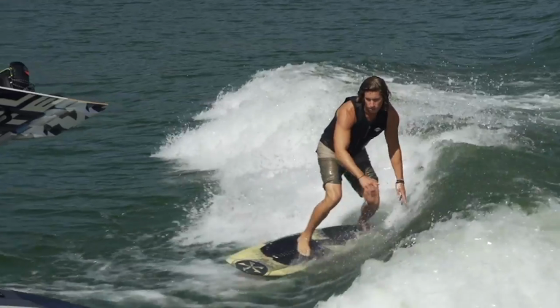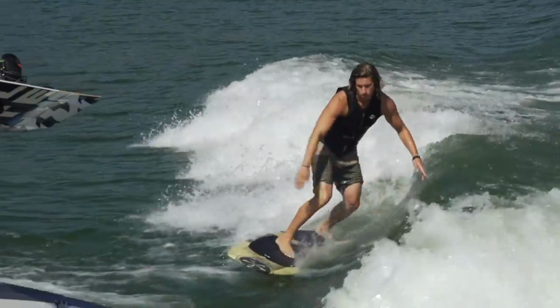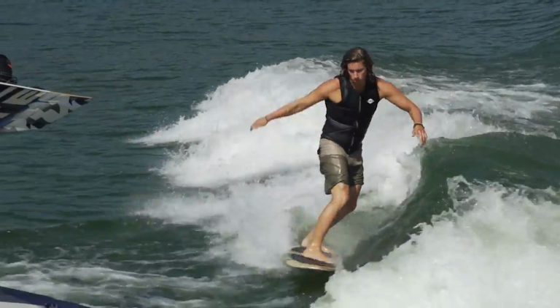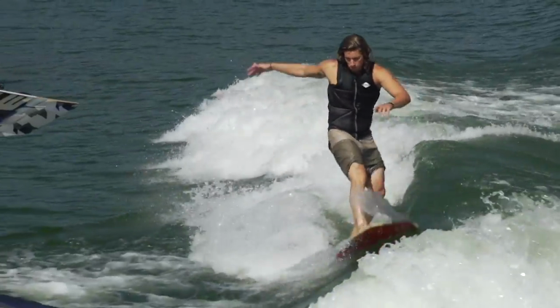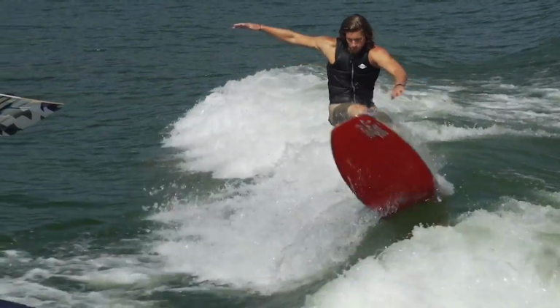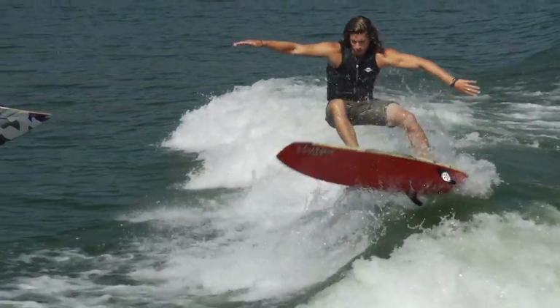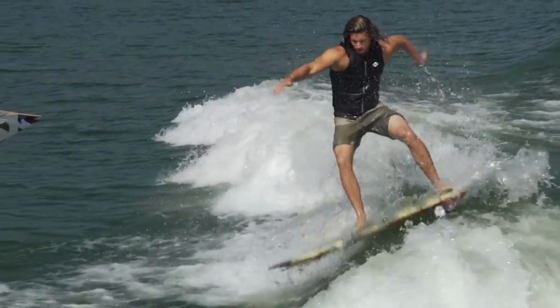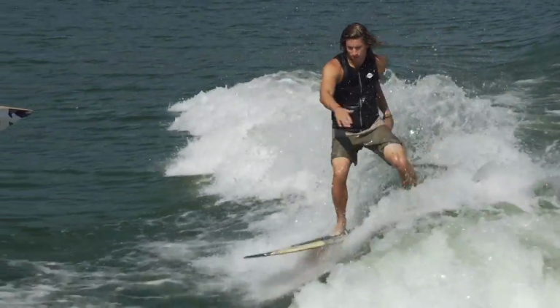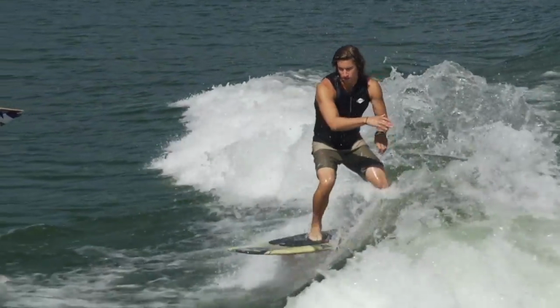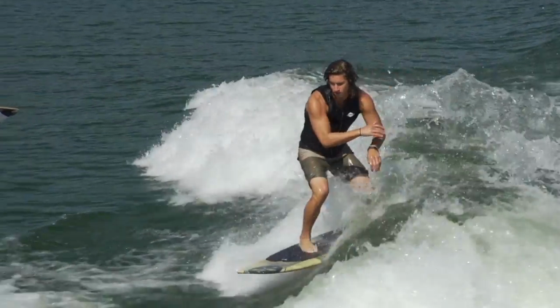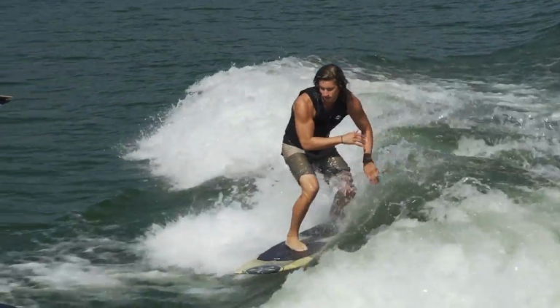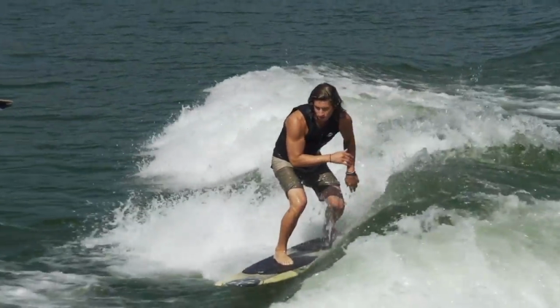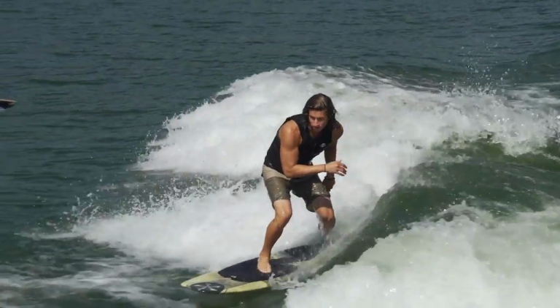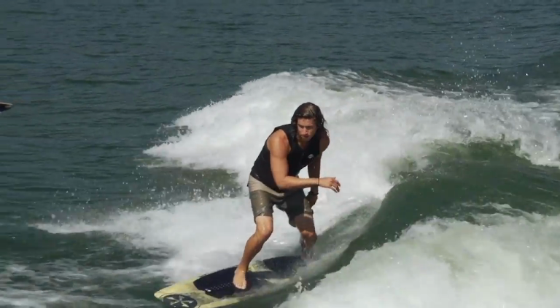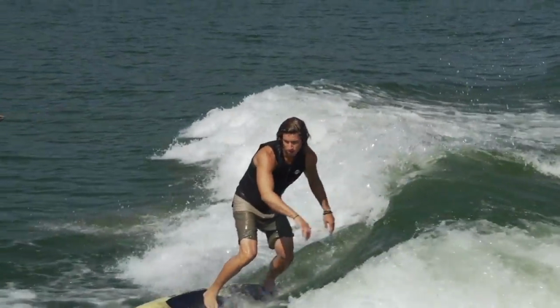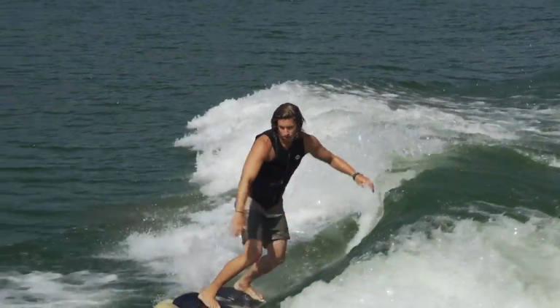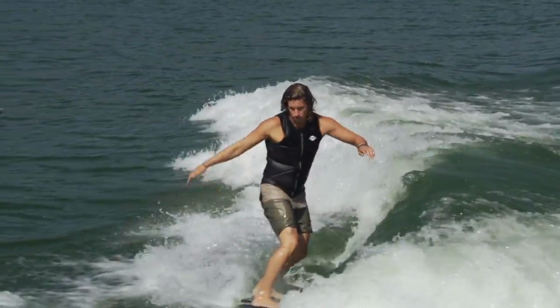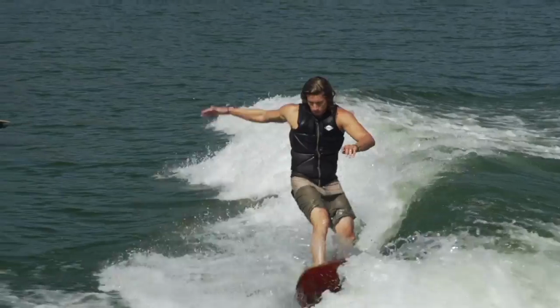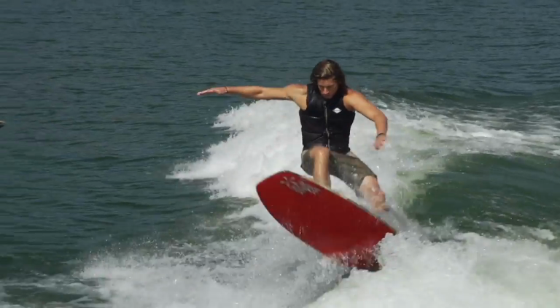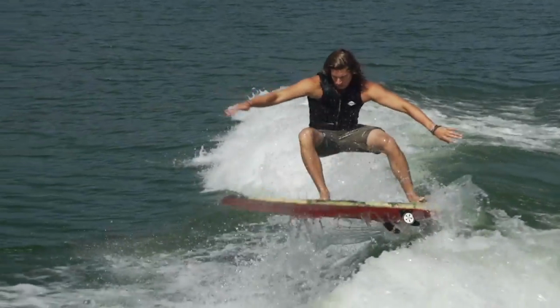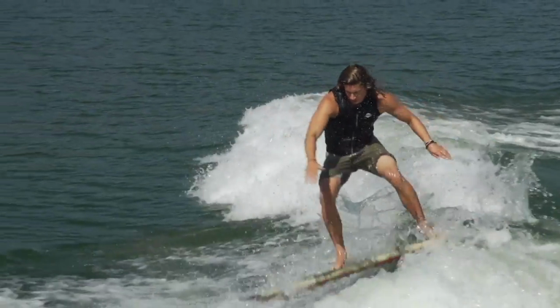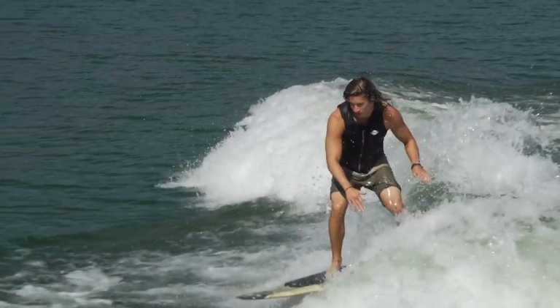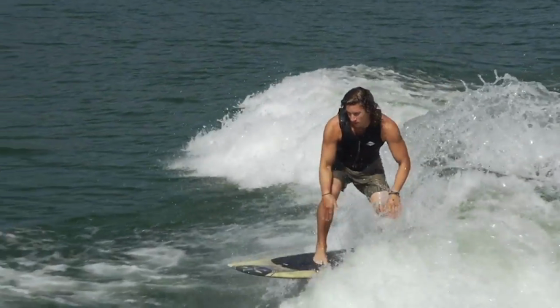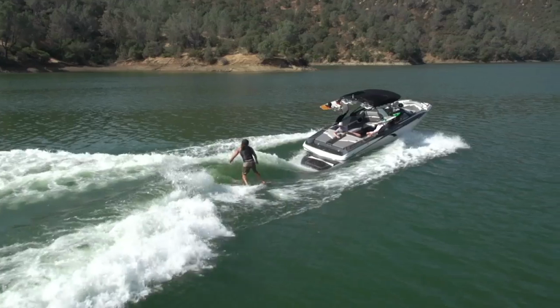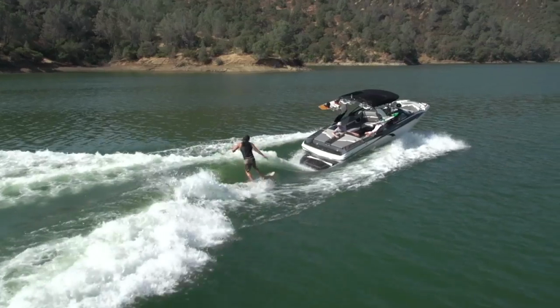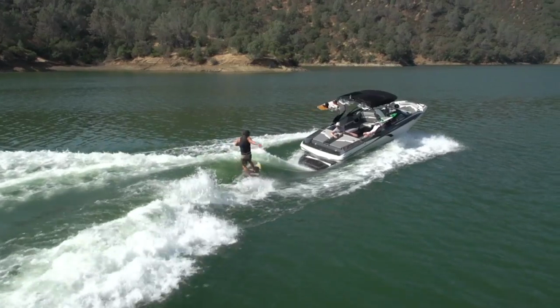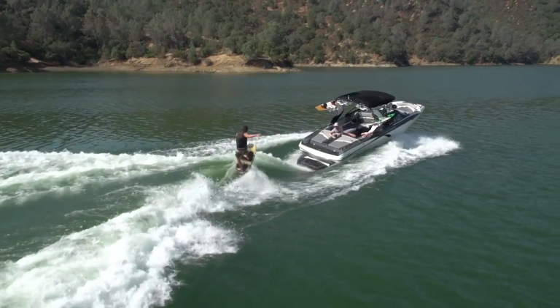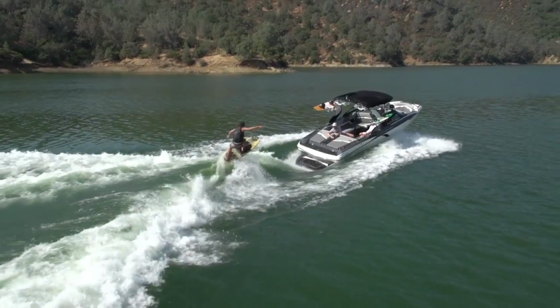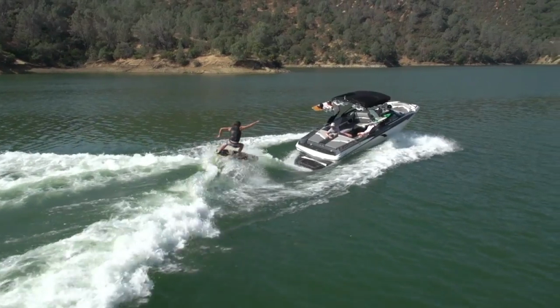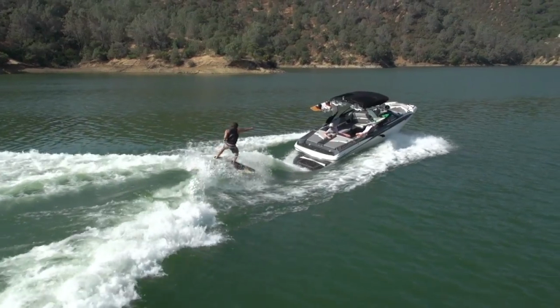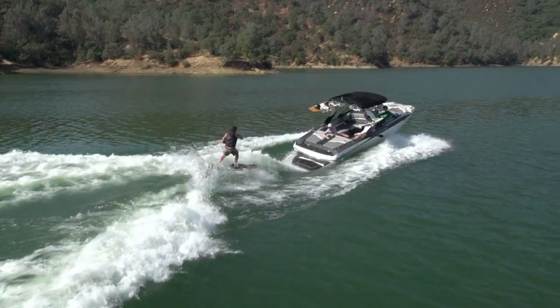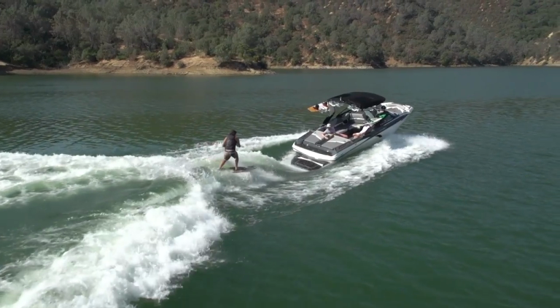Turn on the quick surf system and you have a world-class wave with a ton of push that can accommodate first-time surfers to world champs. Add some extra weight and friends and you'll have pro-level wakes and waves that are some of the best in the game.